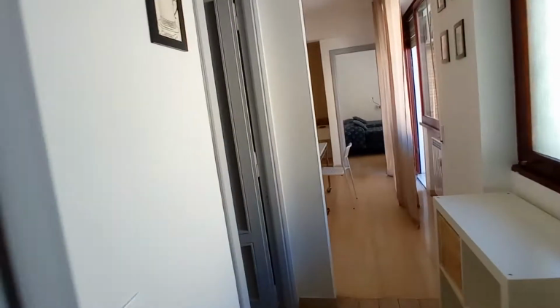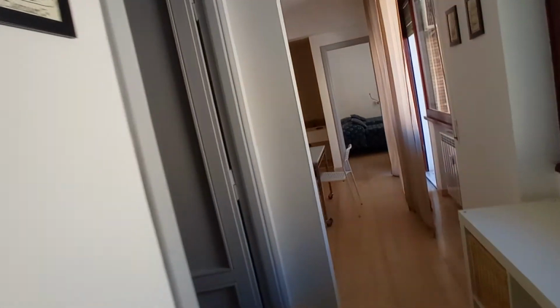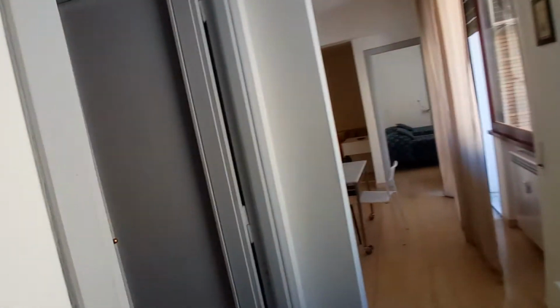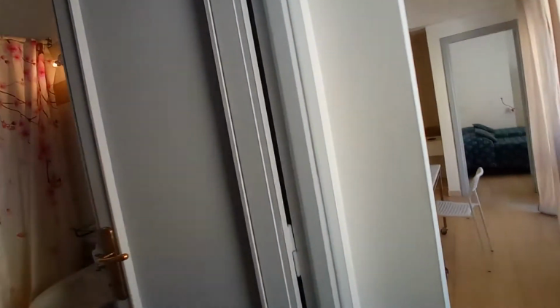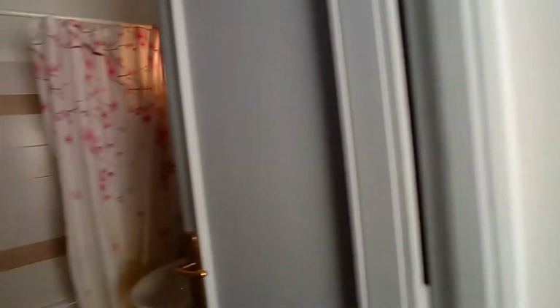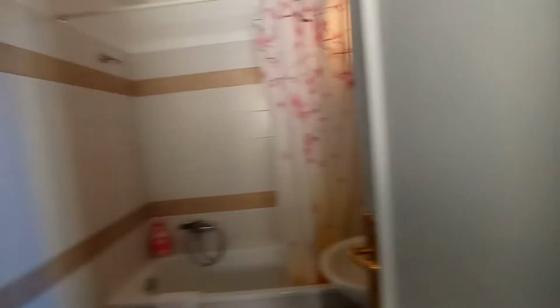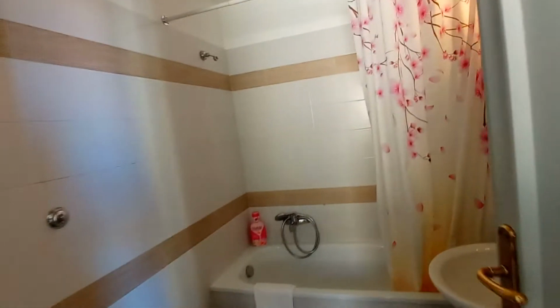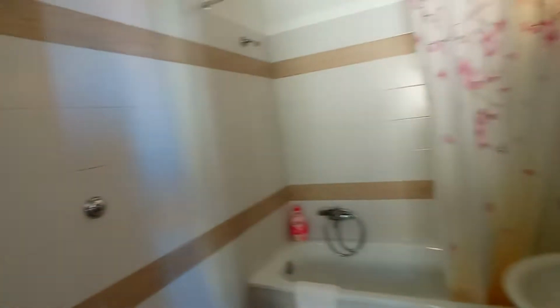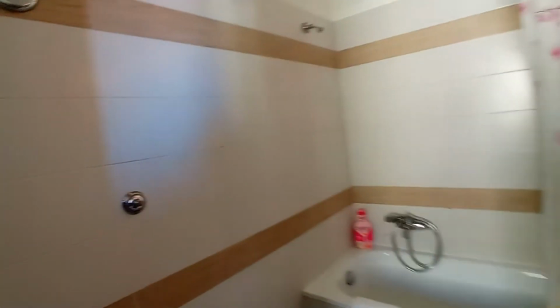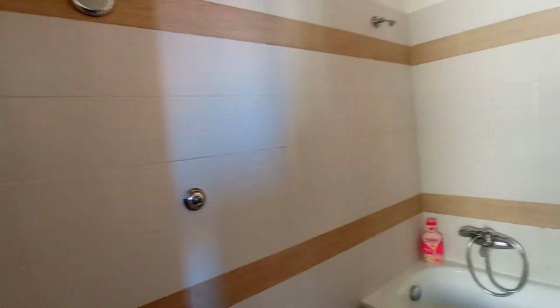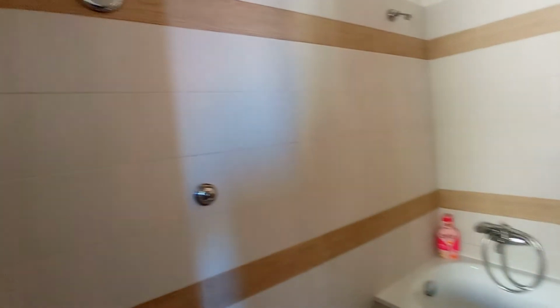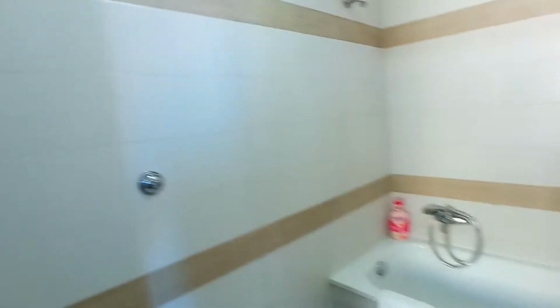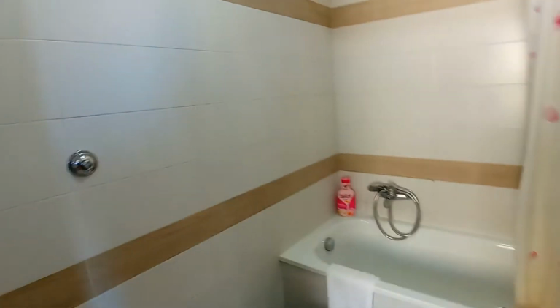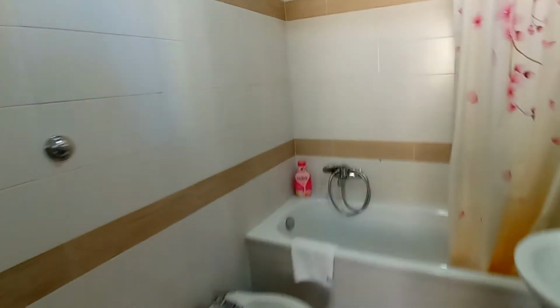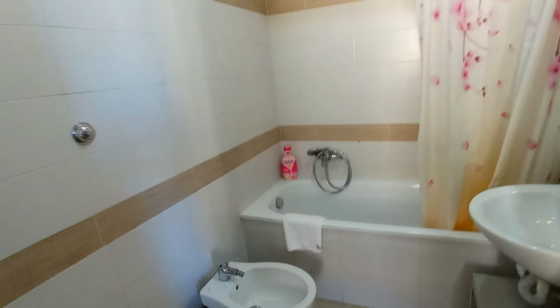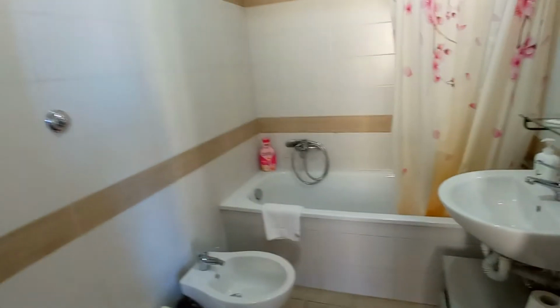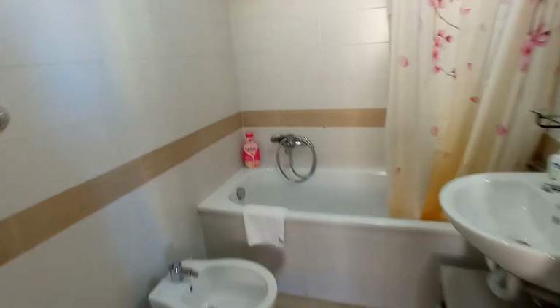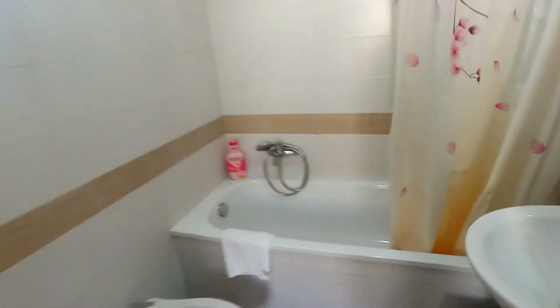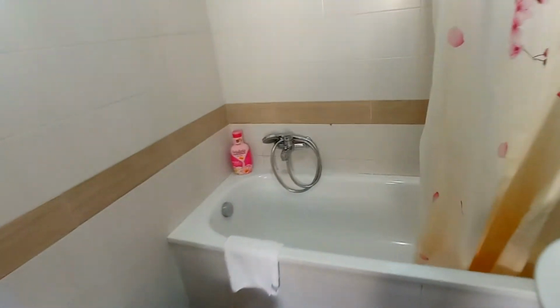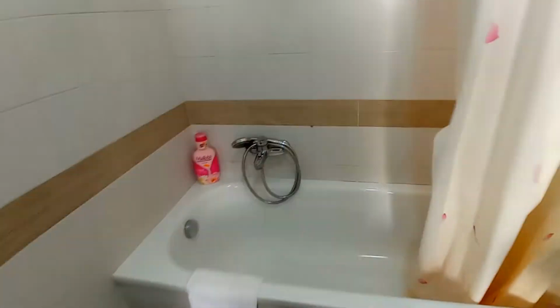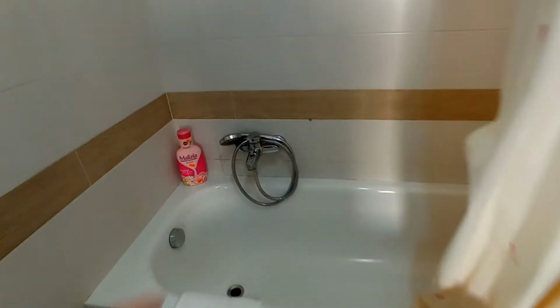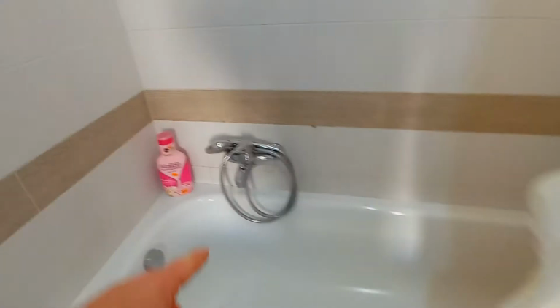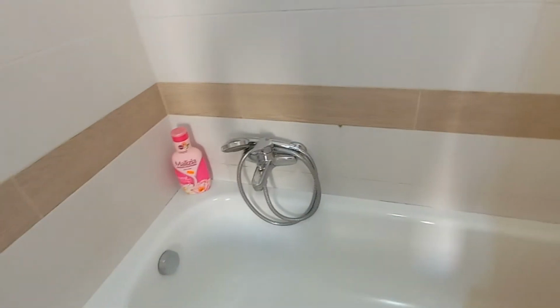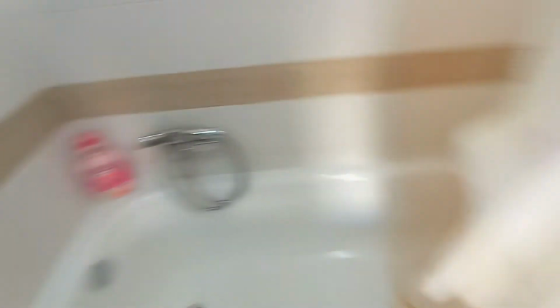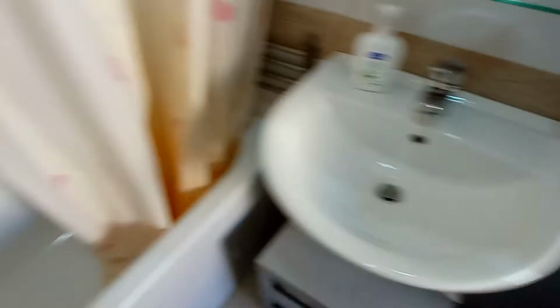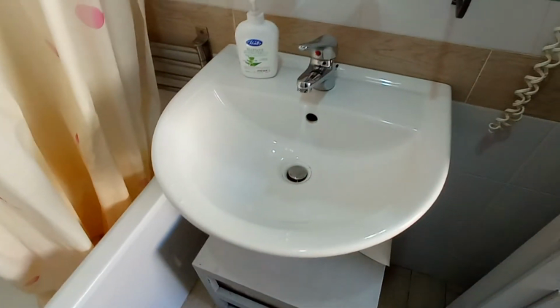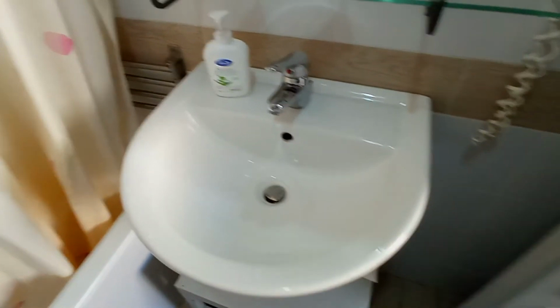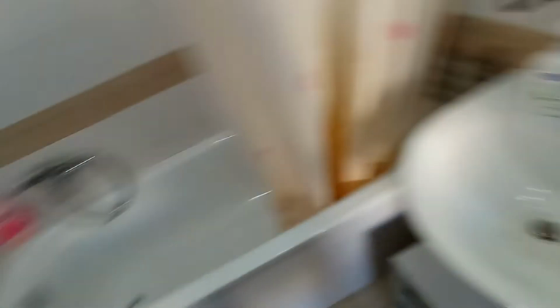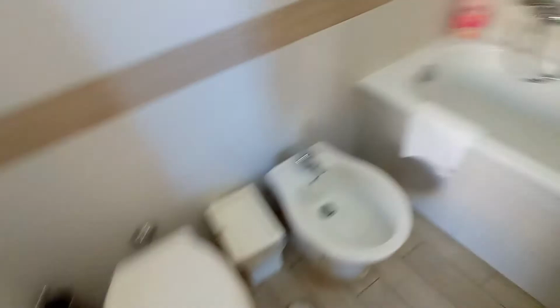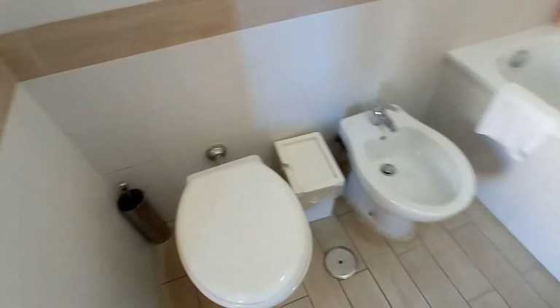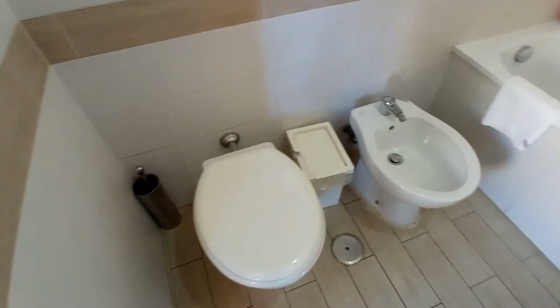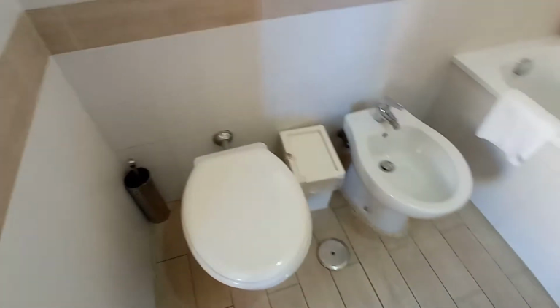We have one bathroom. This is the bathtub, the sink and the toilet.